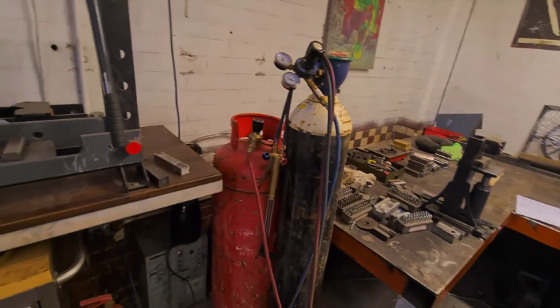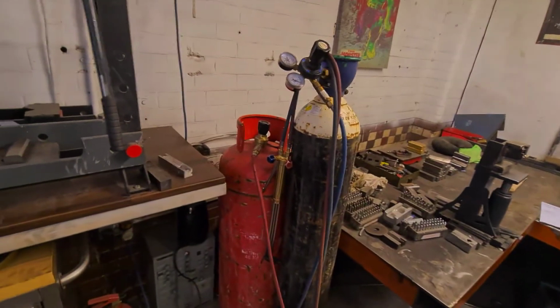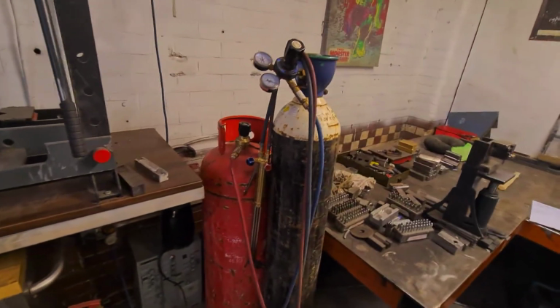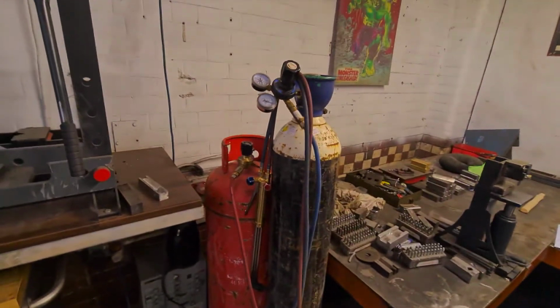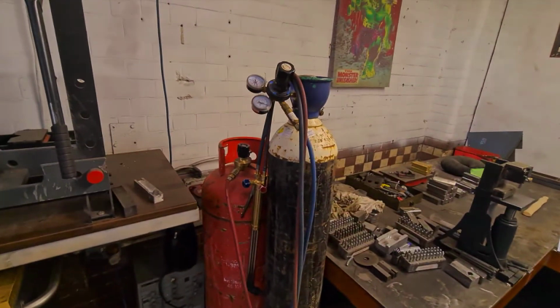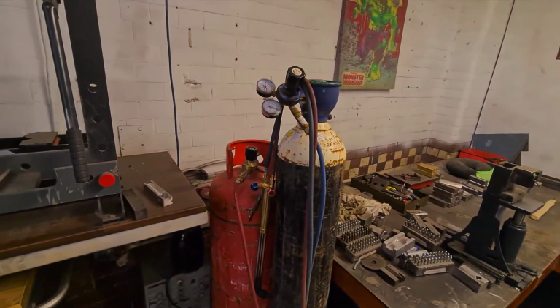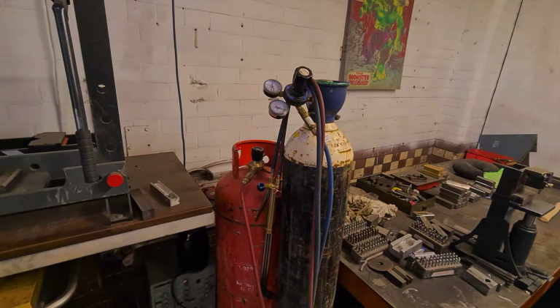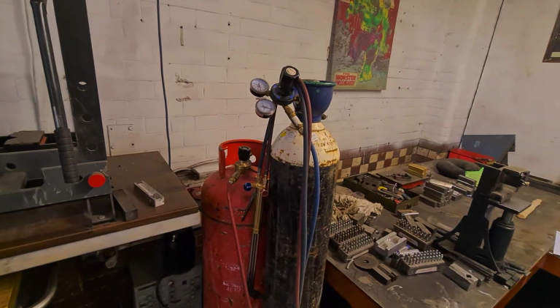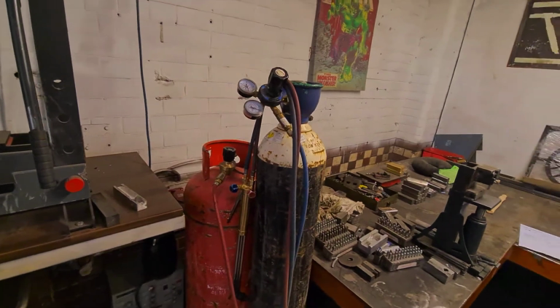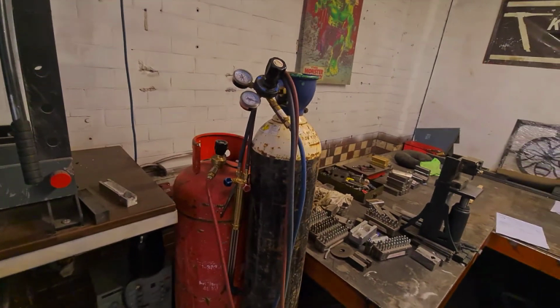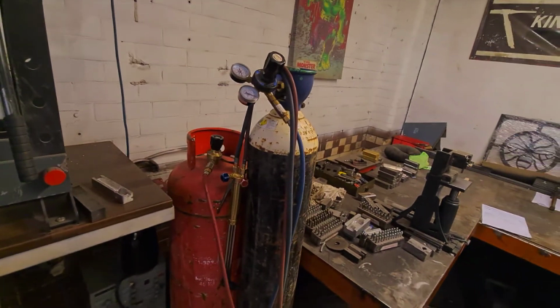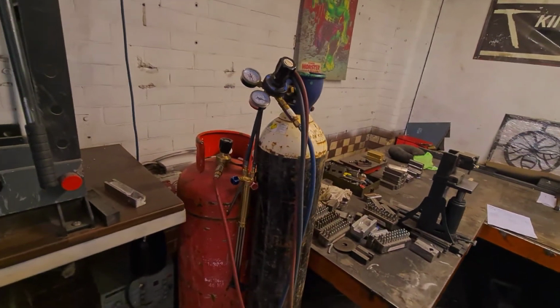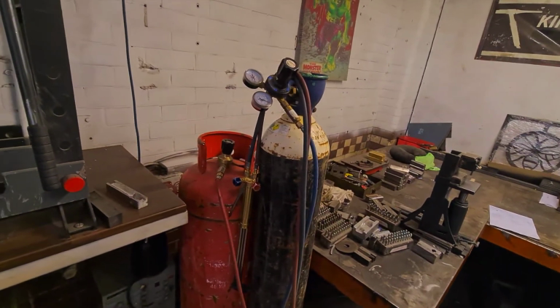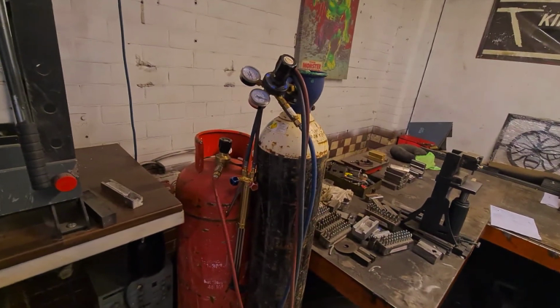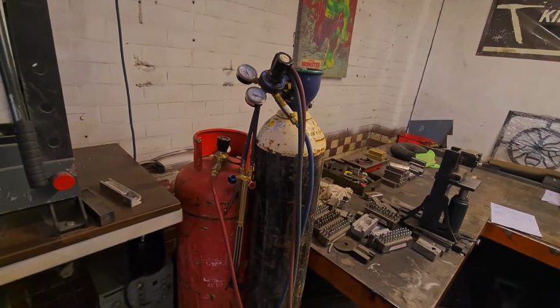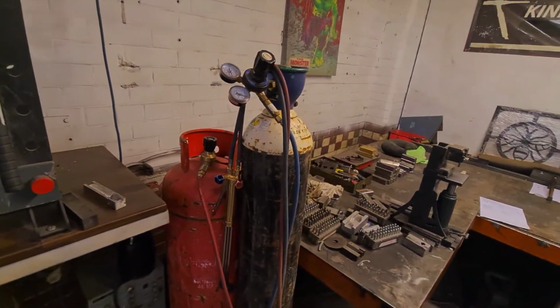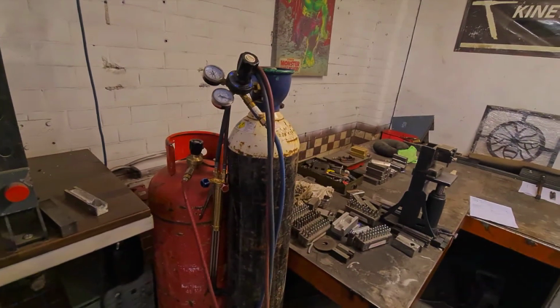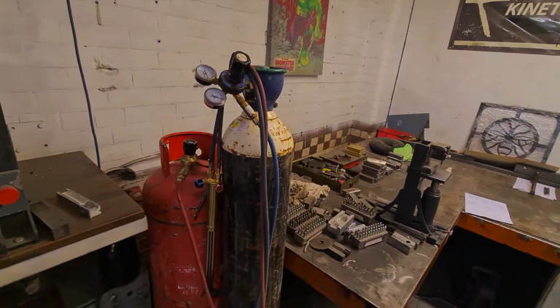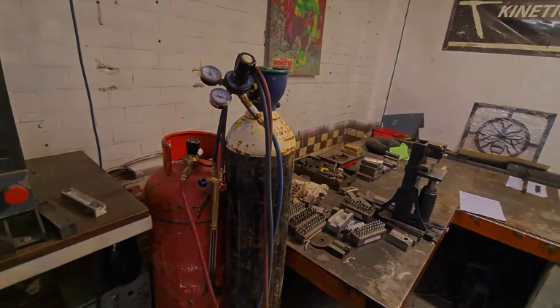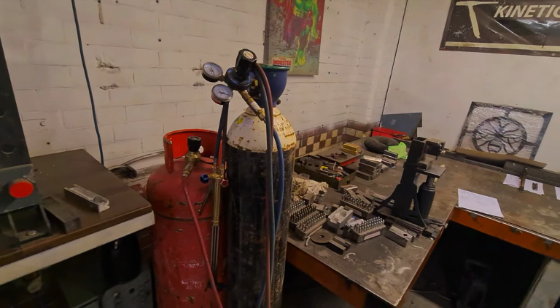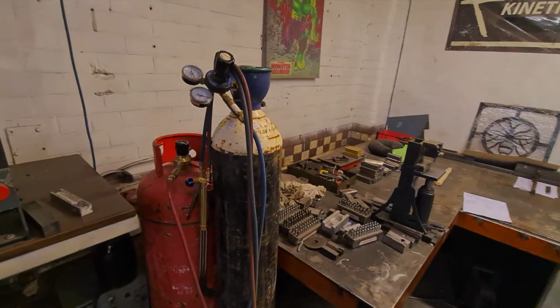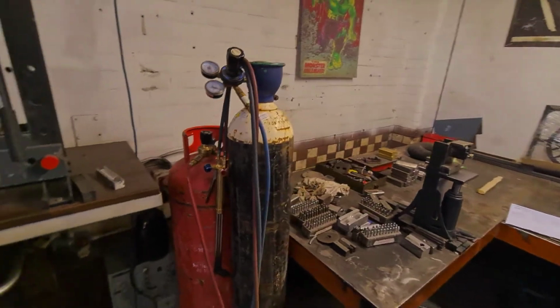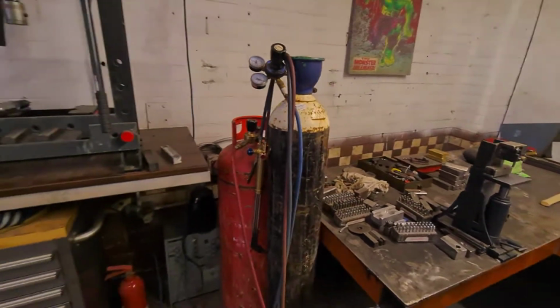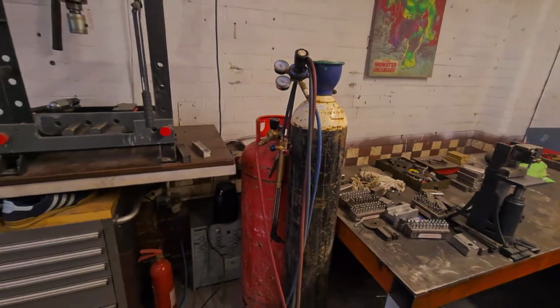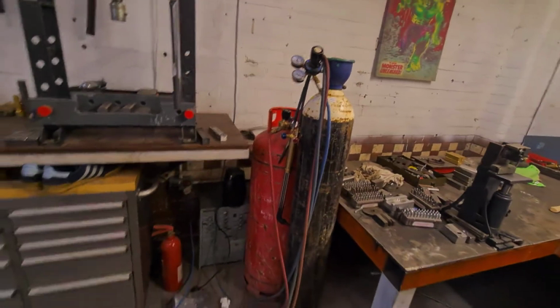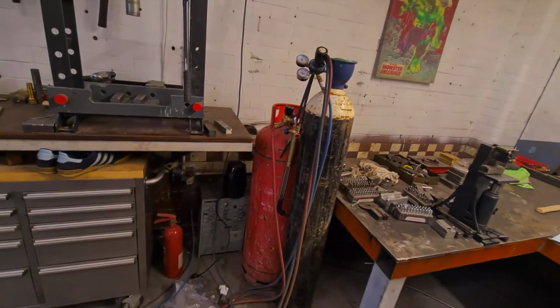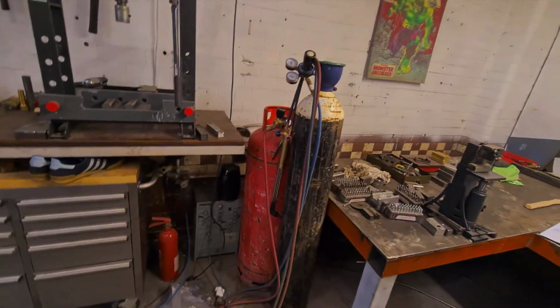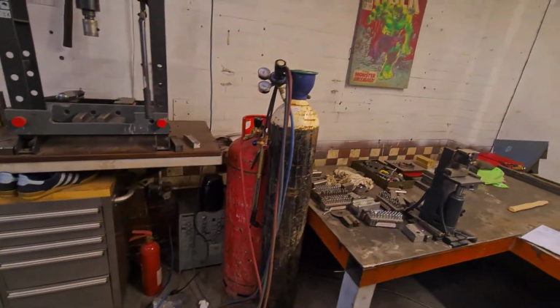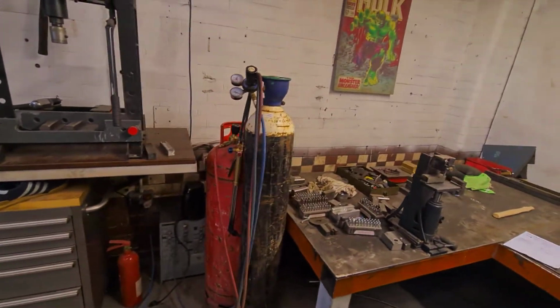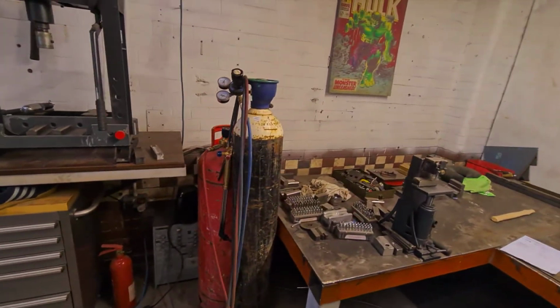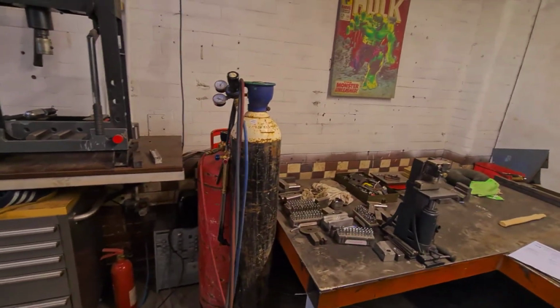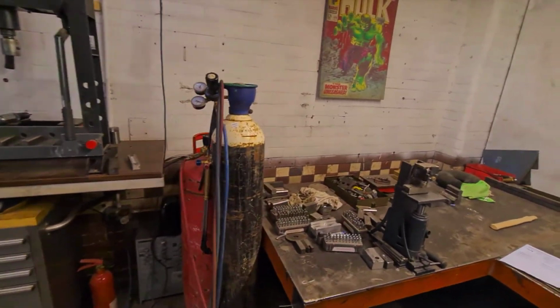Oxy-propane — we use that for heating the steel up, for twisting the billets and a lot of other stuff. We find that it's a lot easier than using a forge, because we can focus the heat a lot more accurately to where we need it.